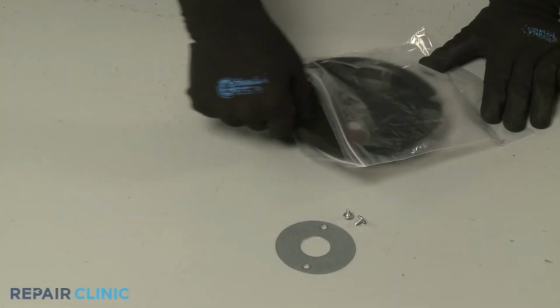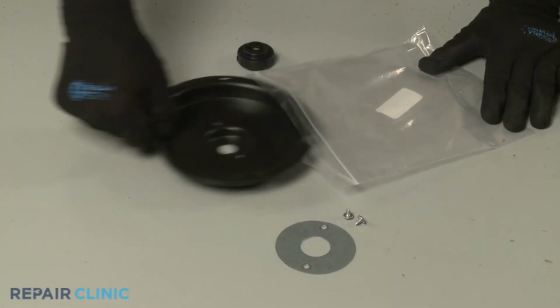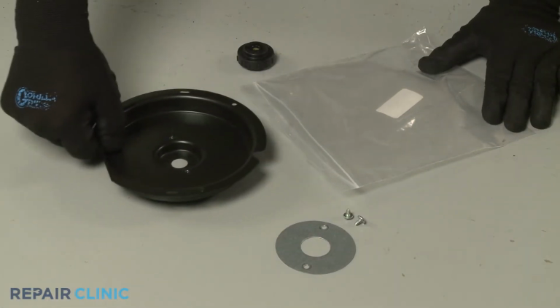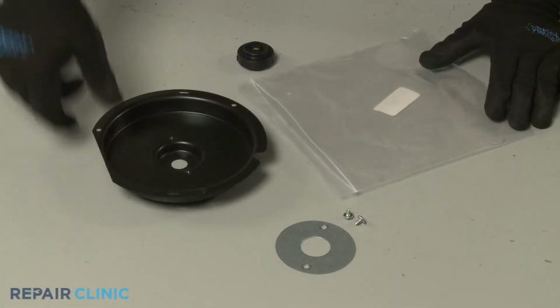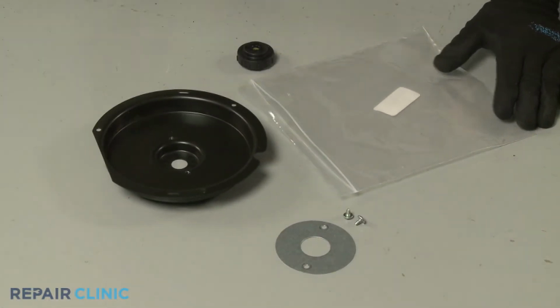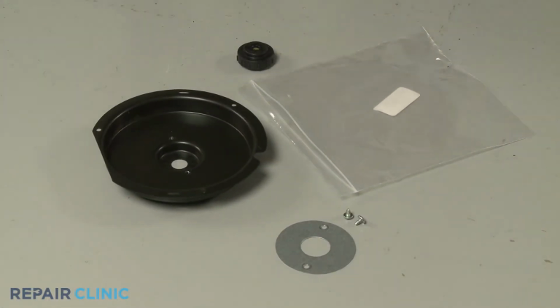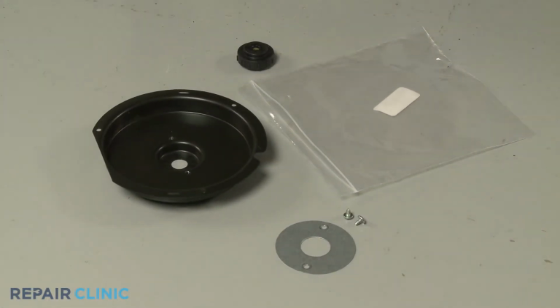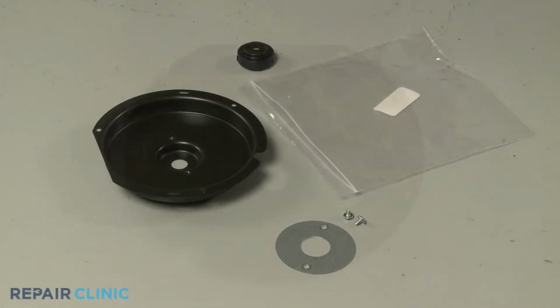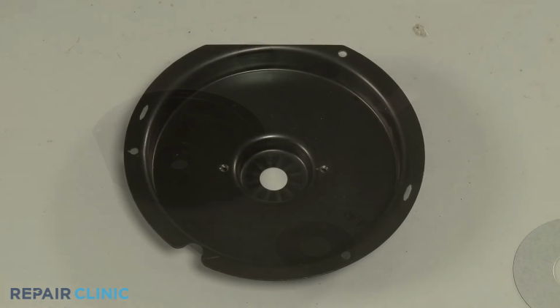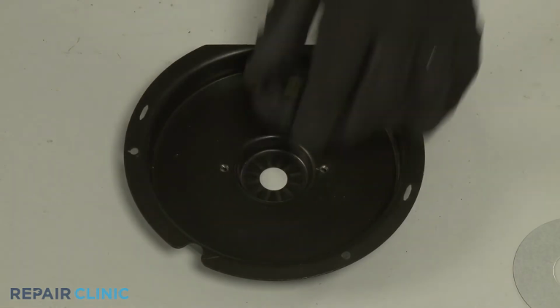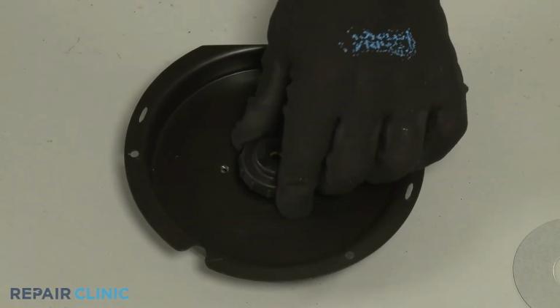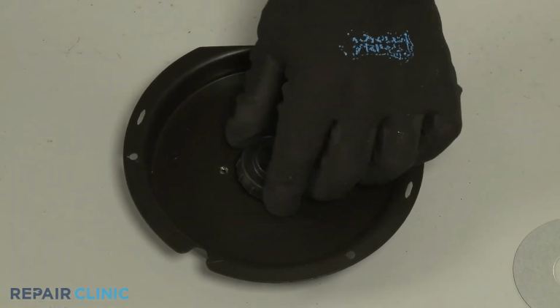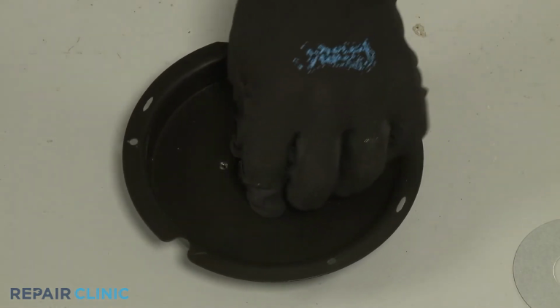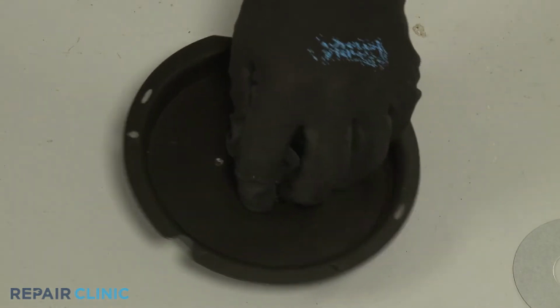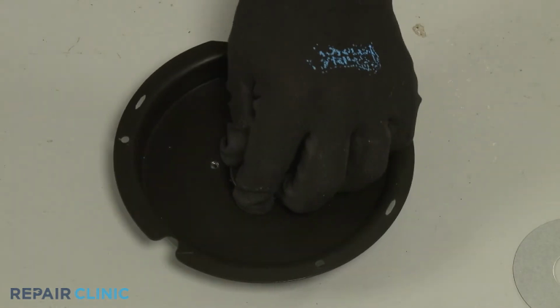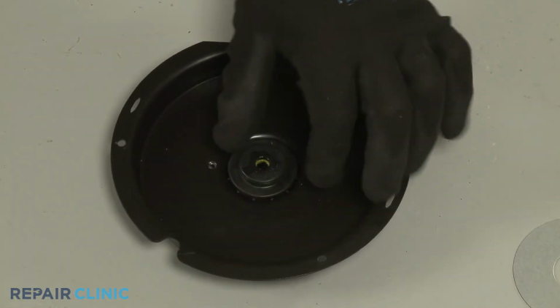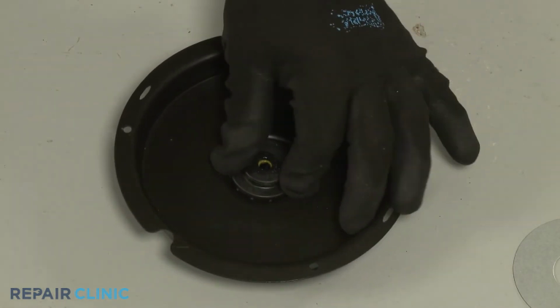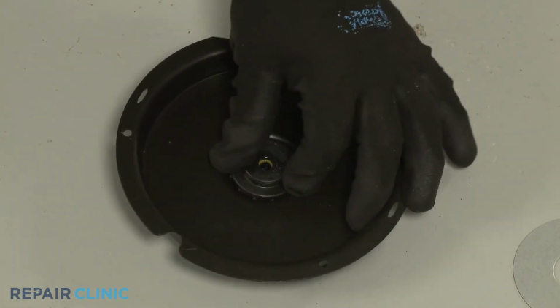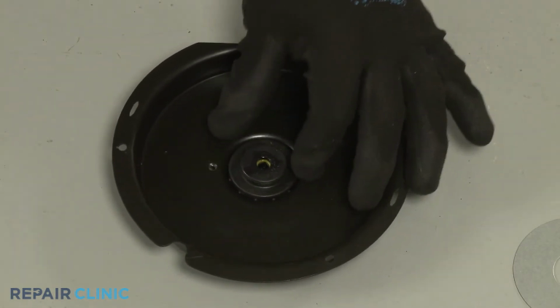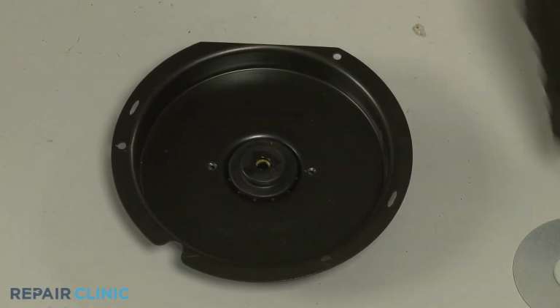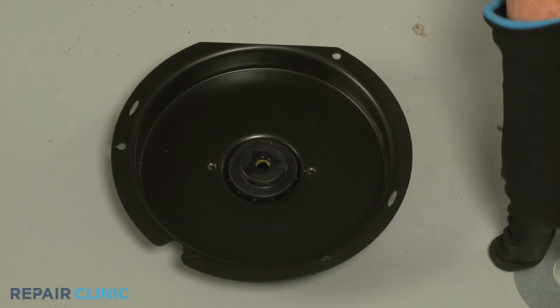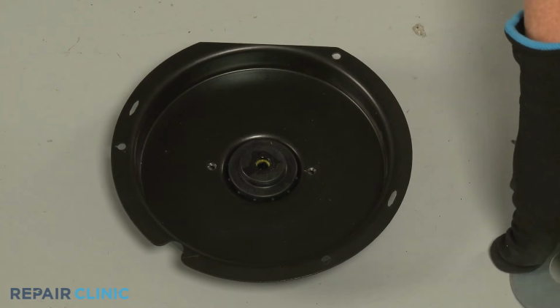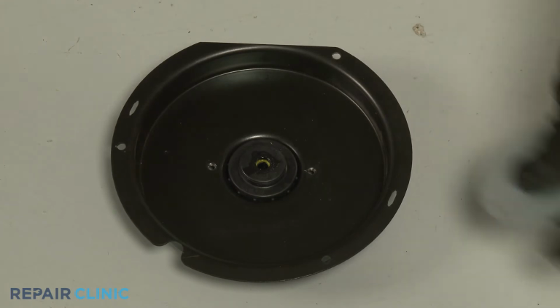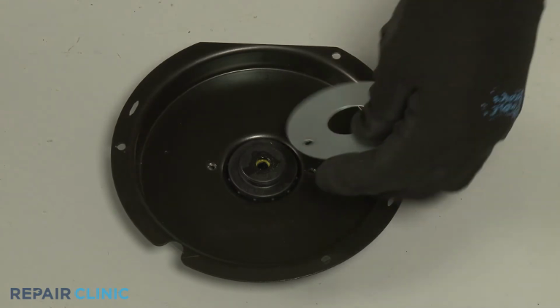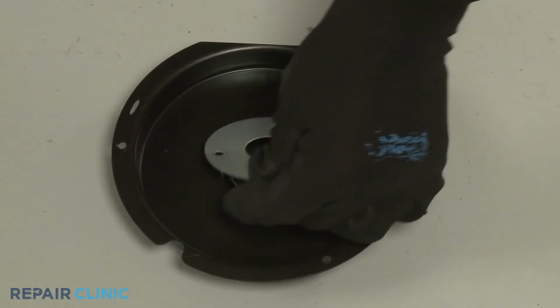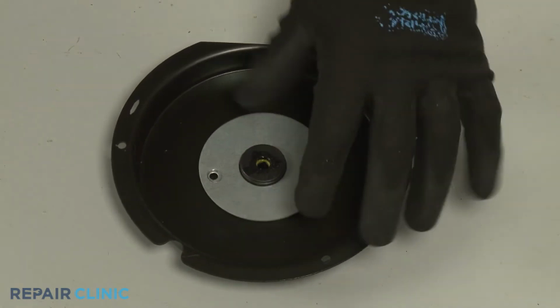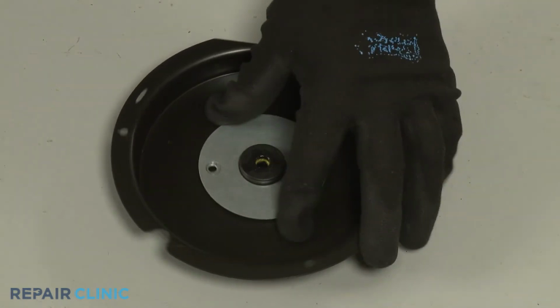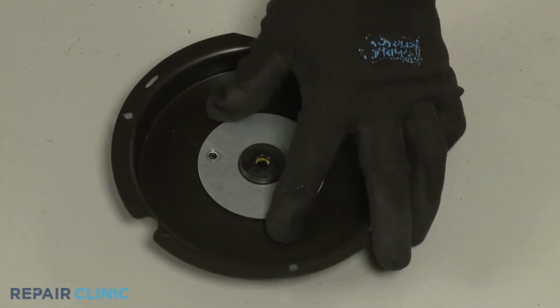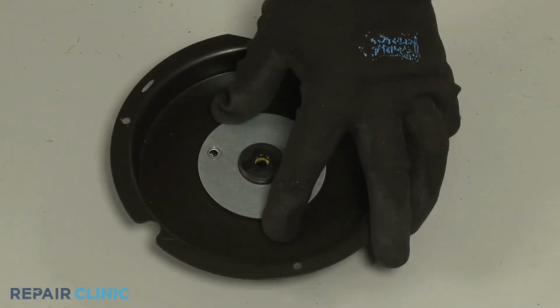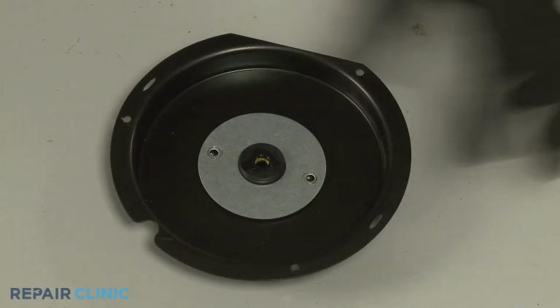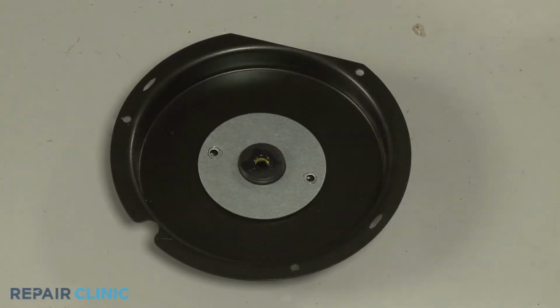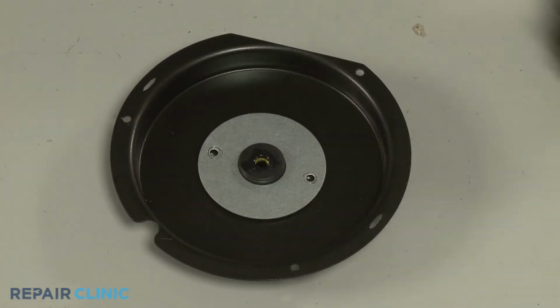To install the new blower wheel bearing holder, insert the bearing in the cover. Then align the retaining plate and thread the two screws.